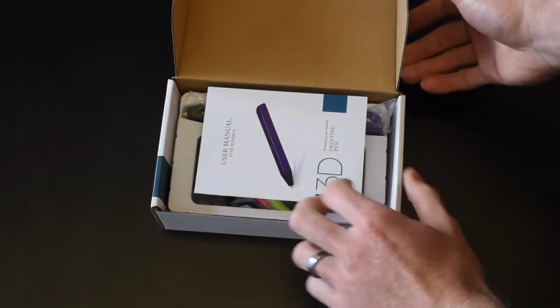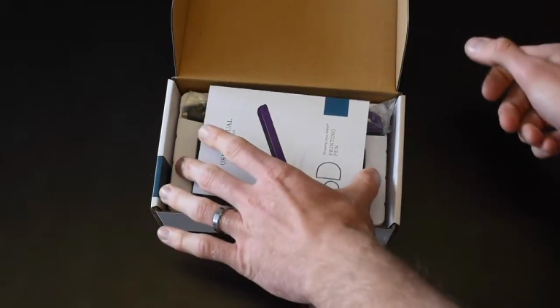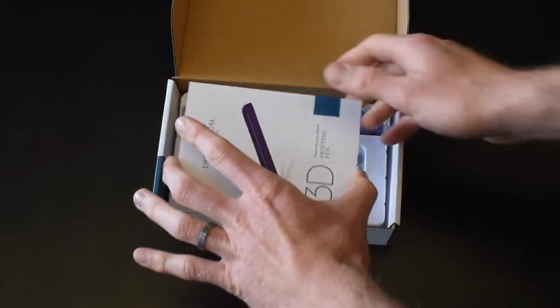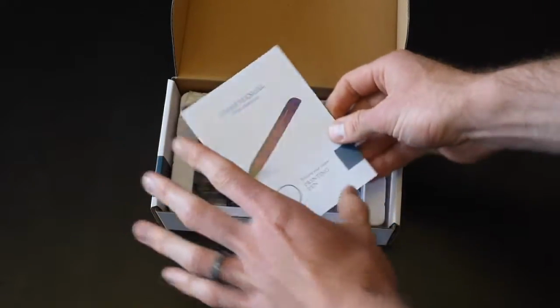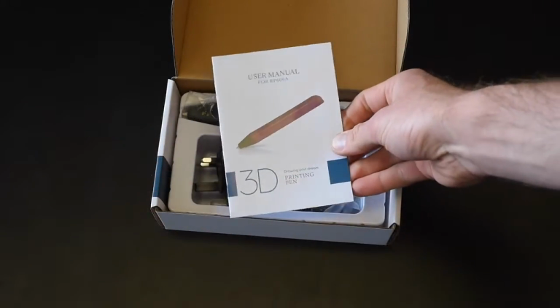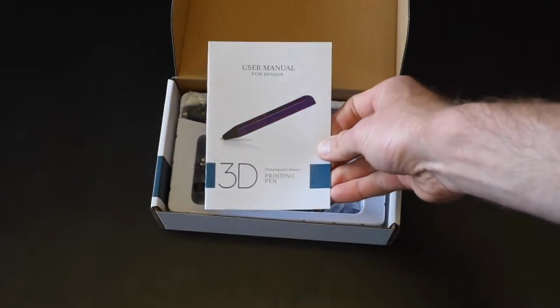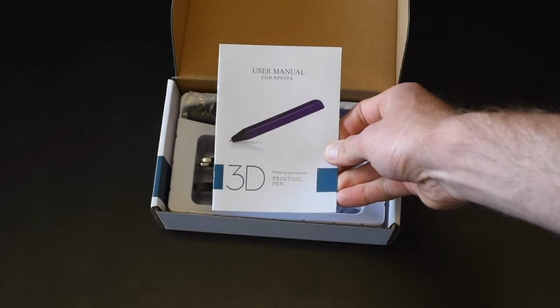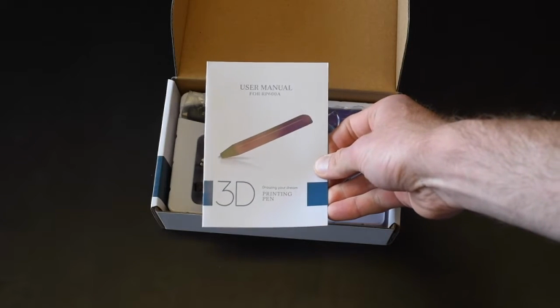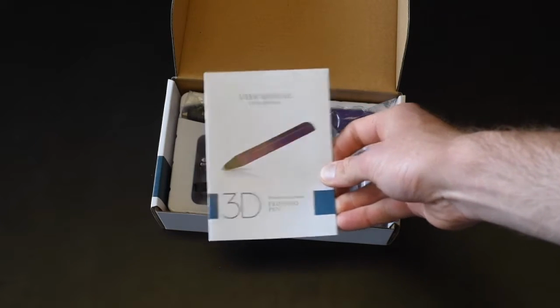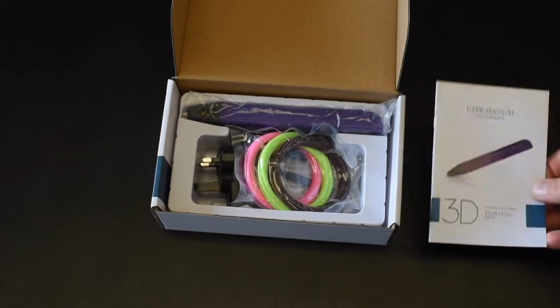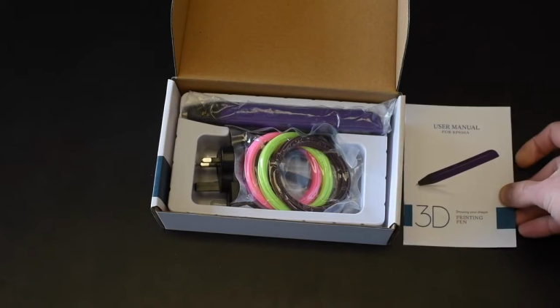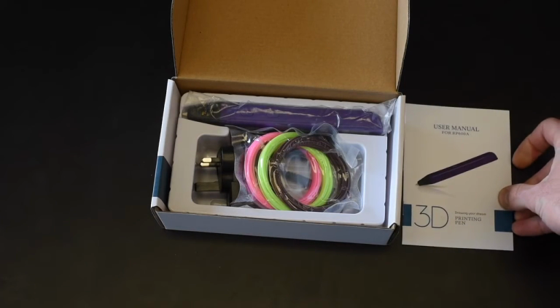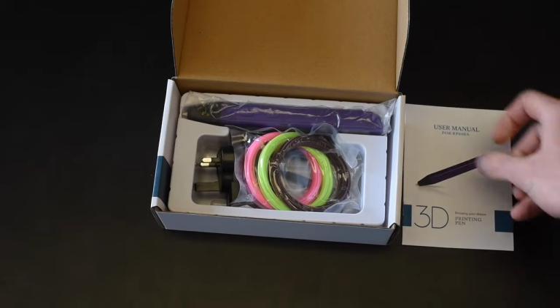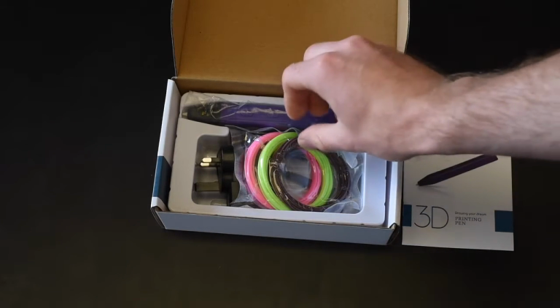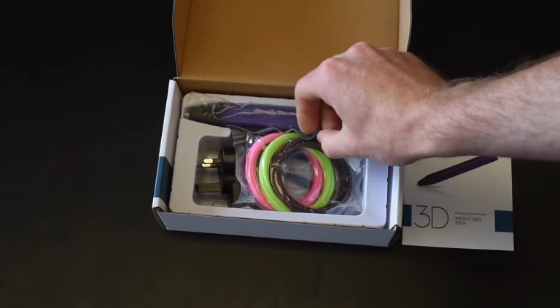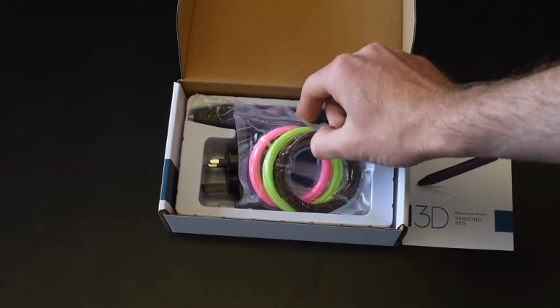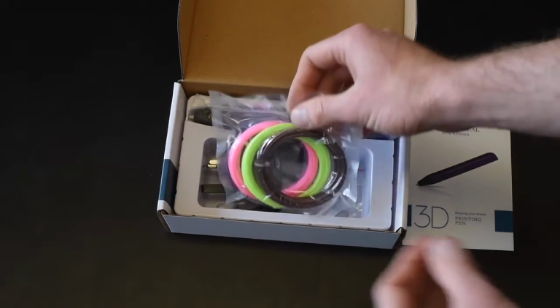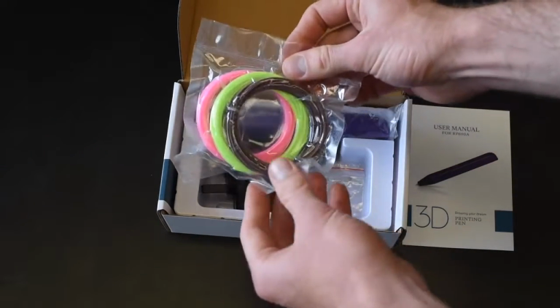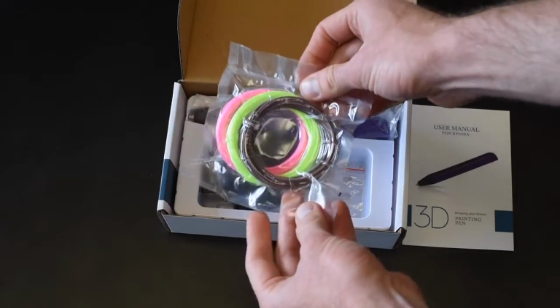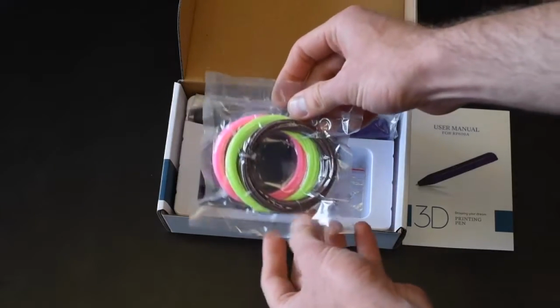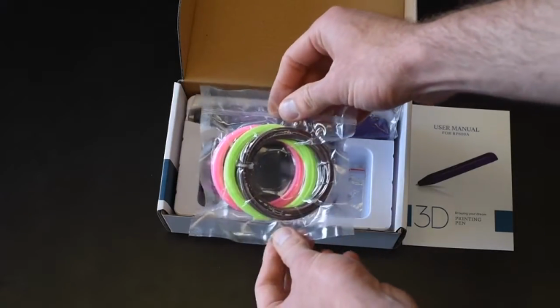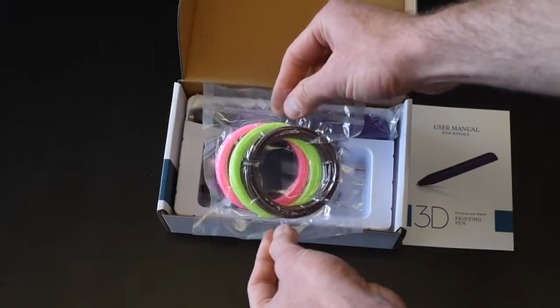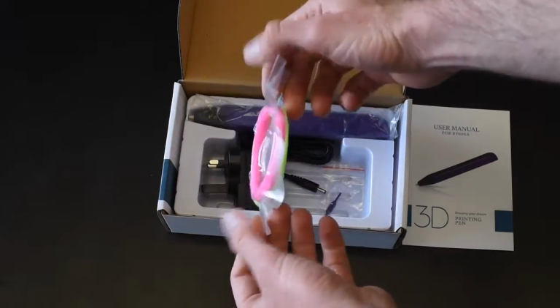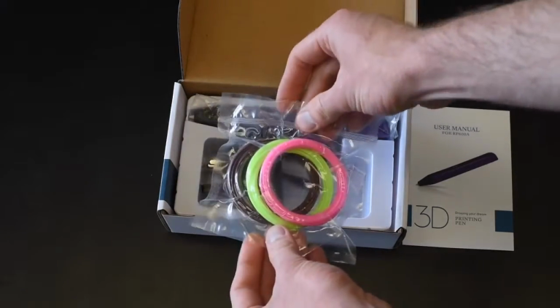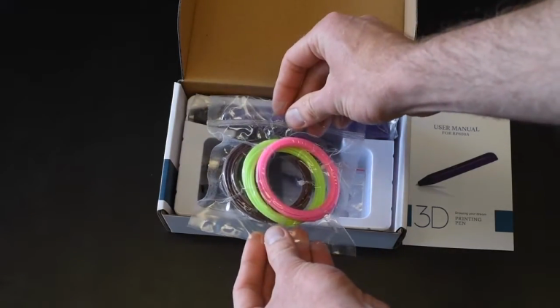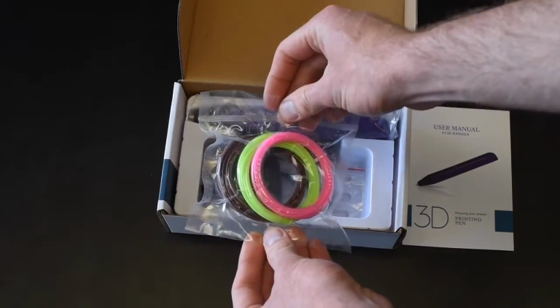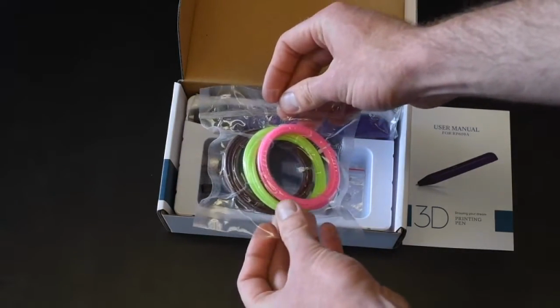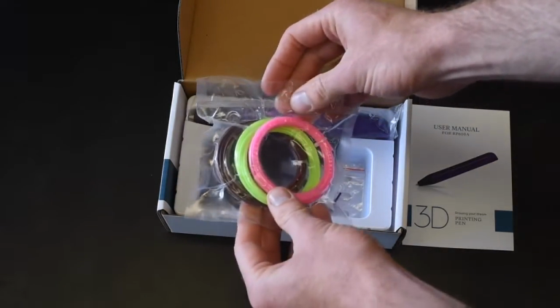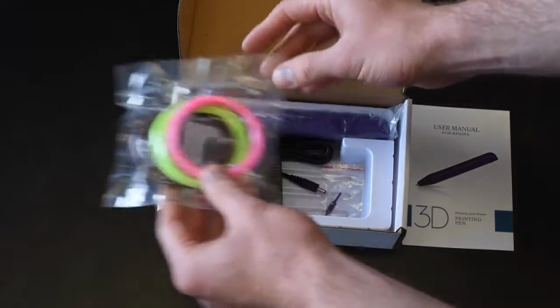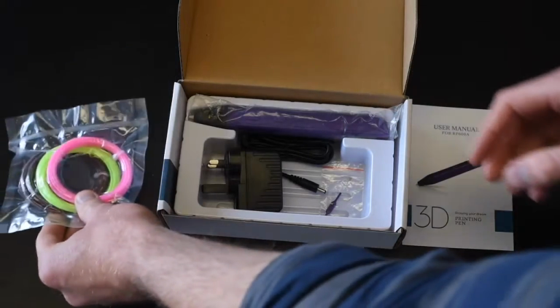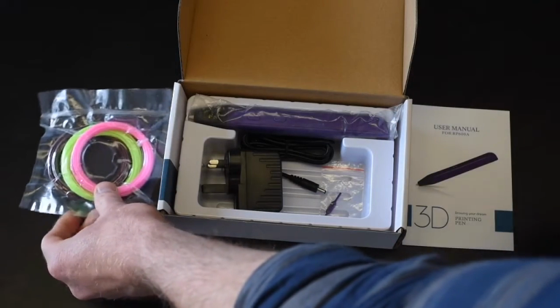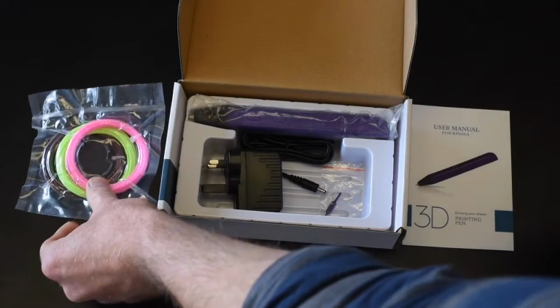We've got a user manual in there, which is quite rare these days, but it does talk you through how to use the pen. And an assortment of filaments to get you going. We do have more available to buy once you've used those up.